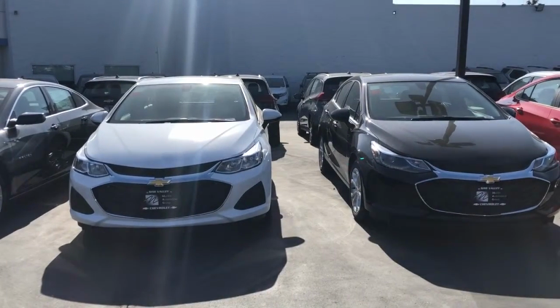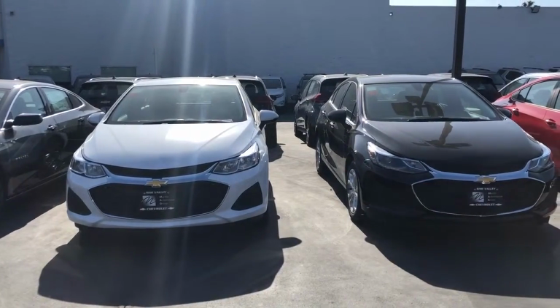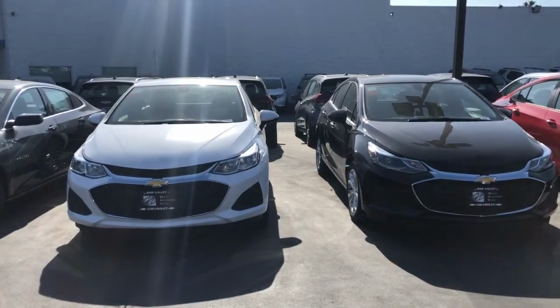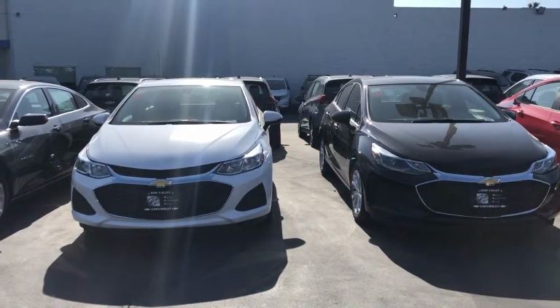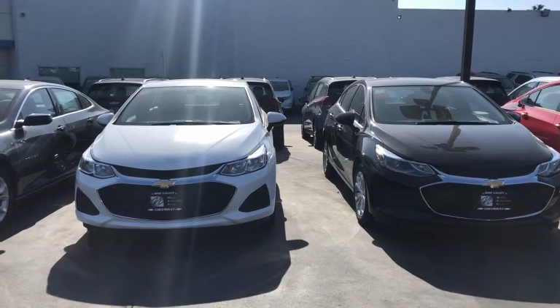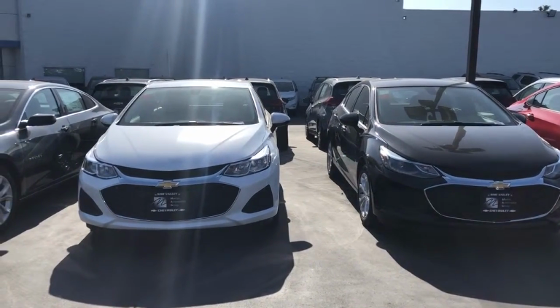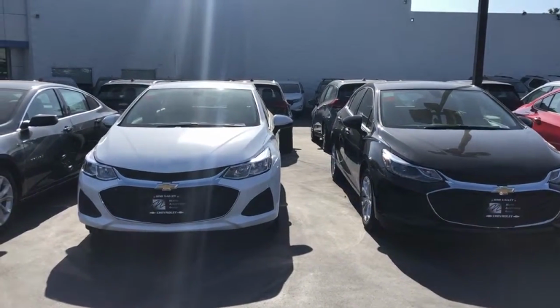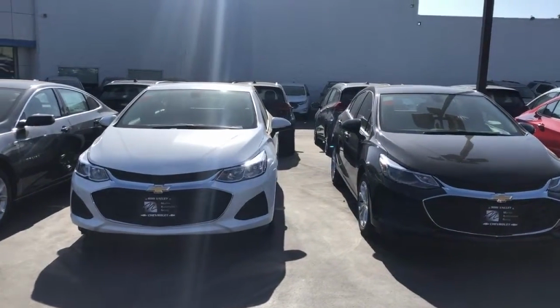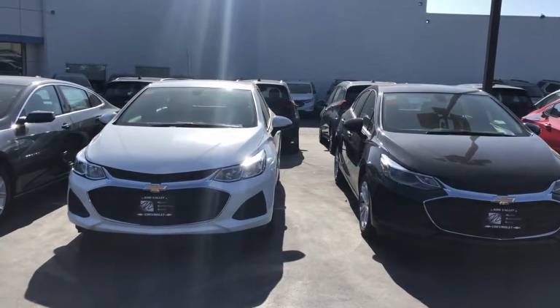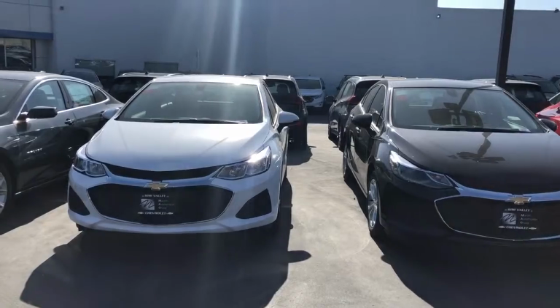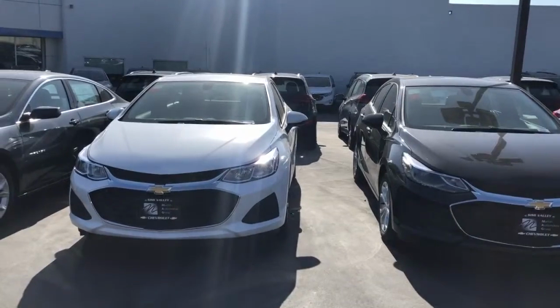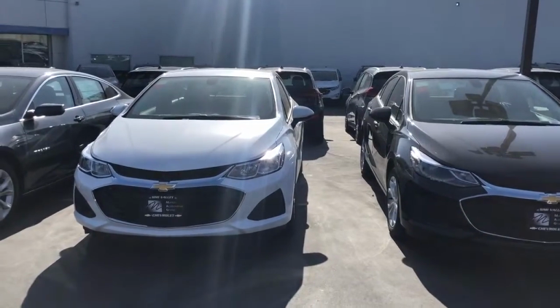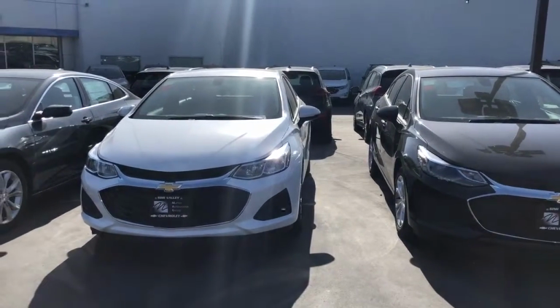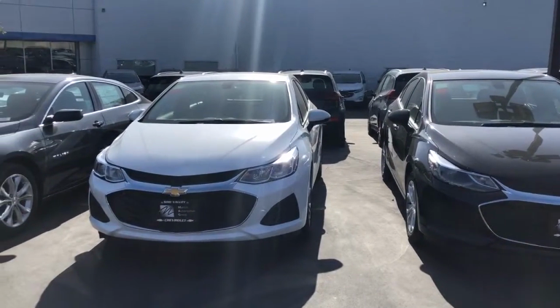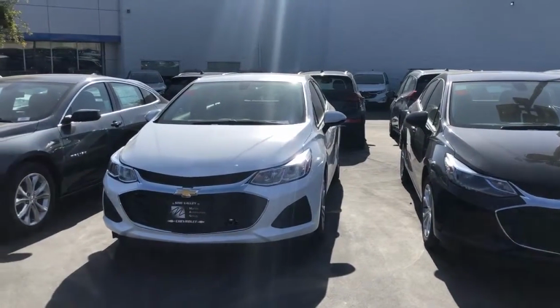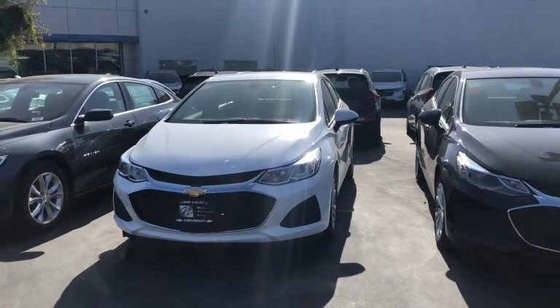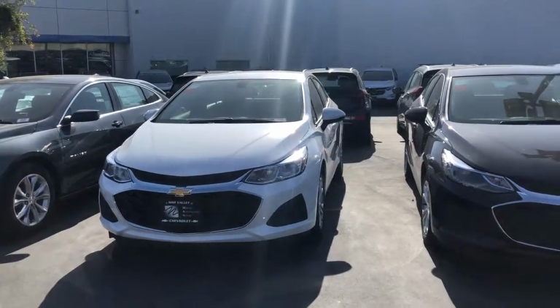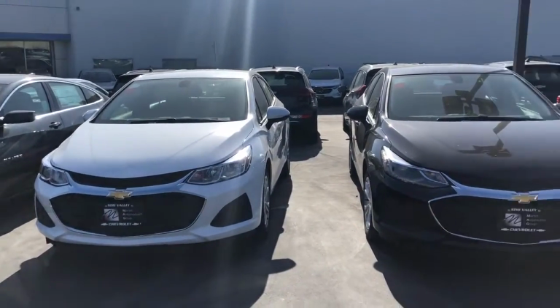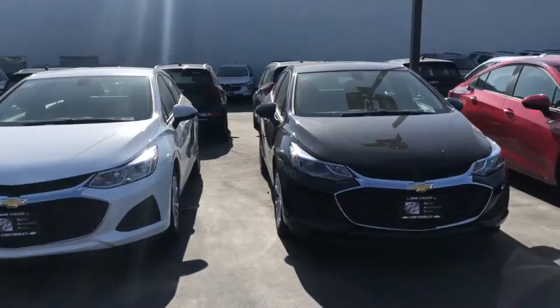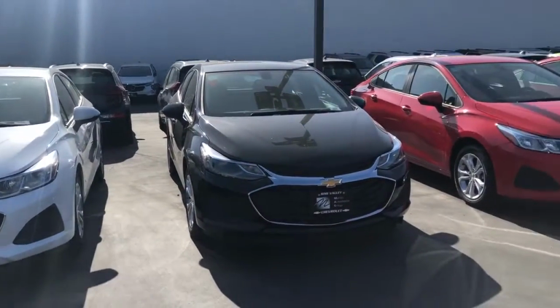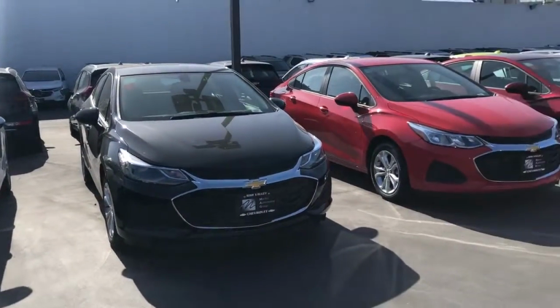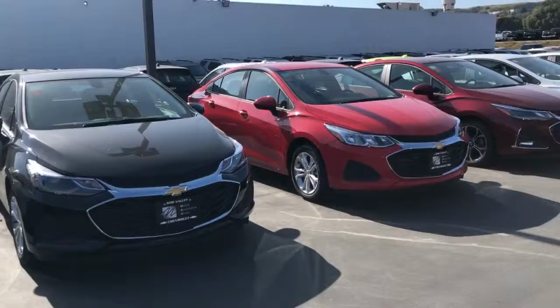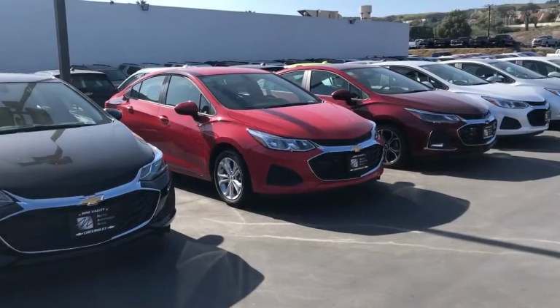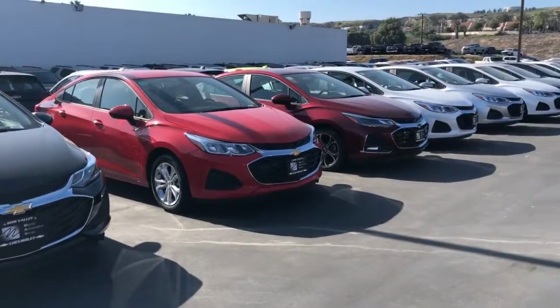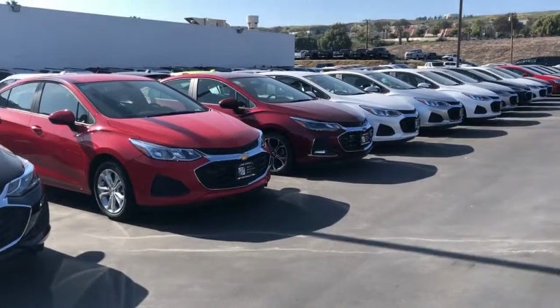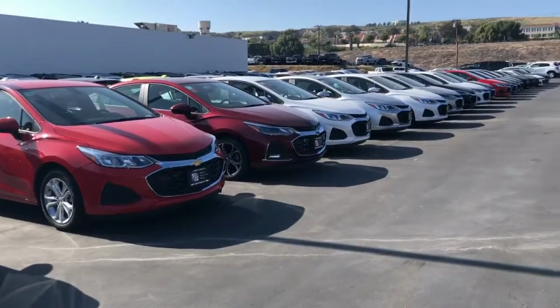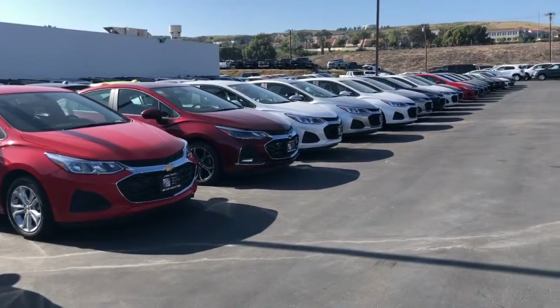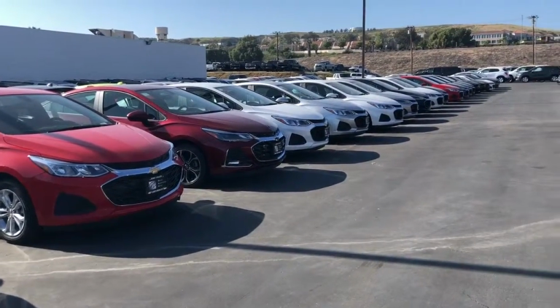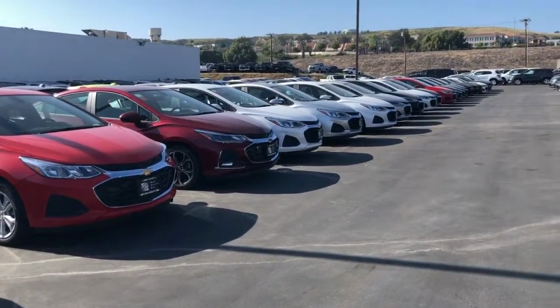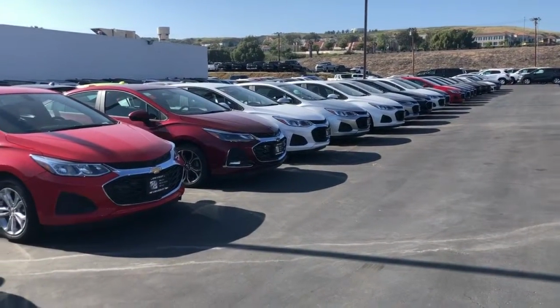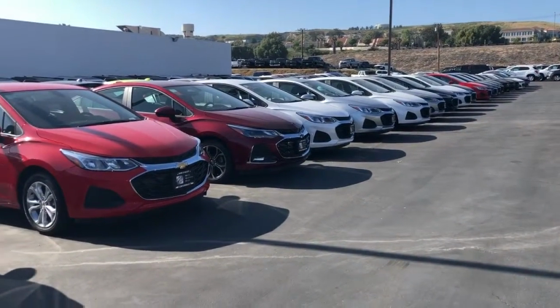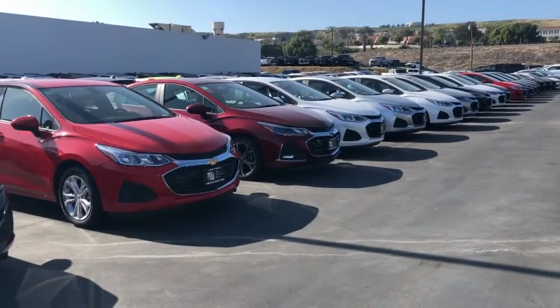Hi, this is Marlene with Simi Valley Chevy, sending you a super quick video of the 2019 Cruzes that we have on our lot. We have a great selection of Cruzes here, as you can see in this row of Cruzes.